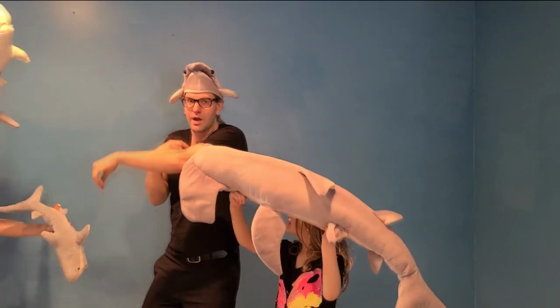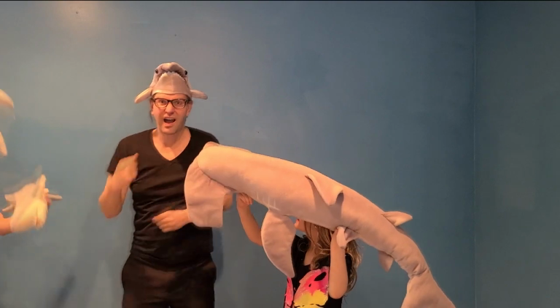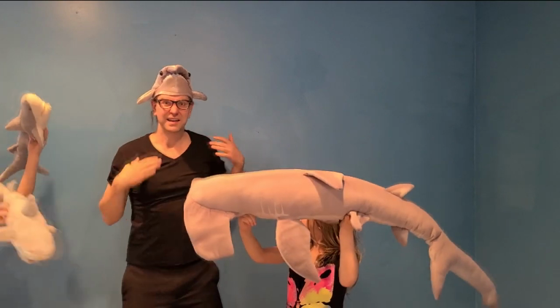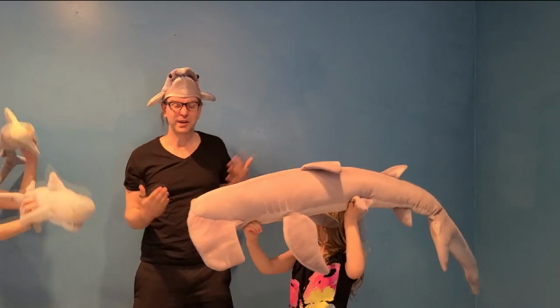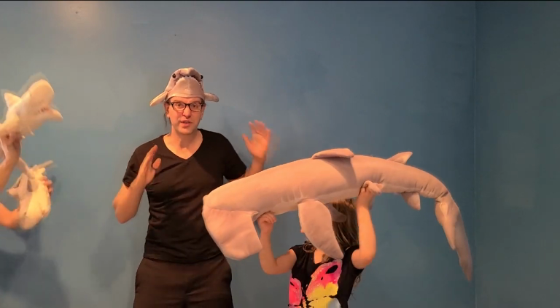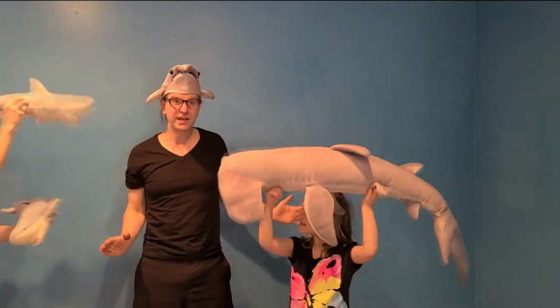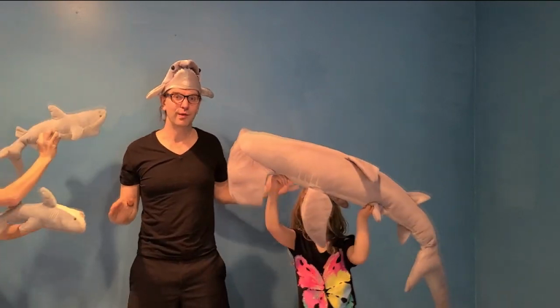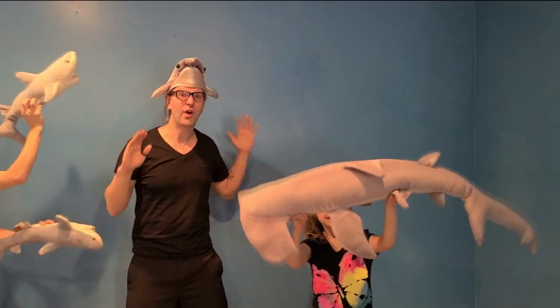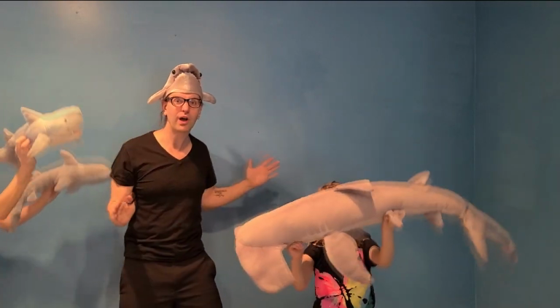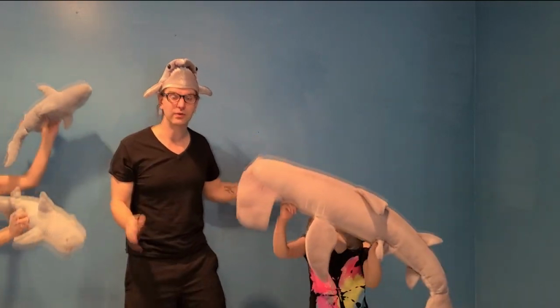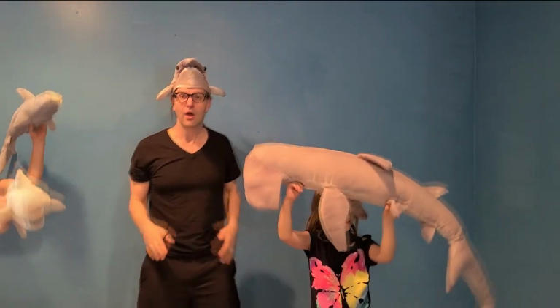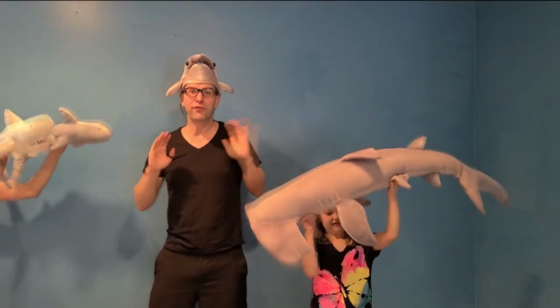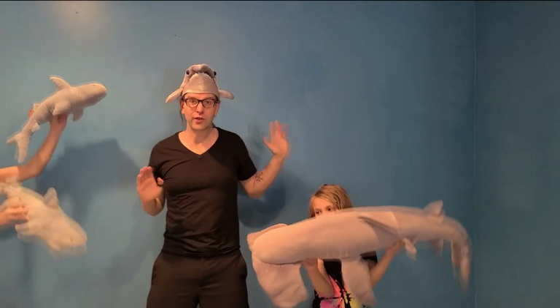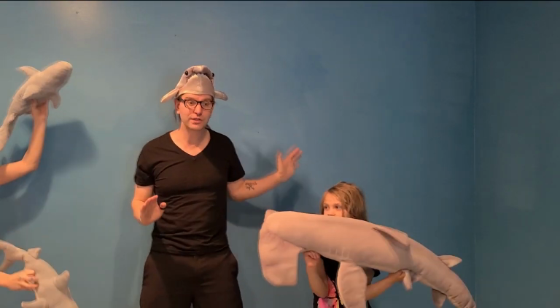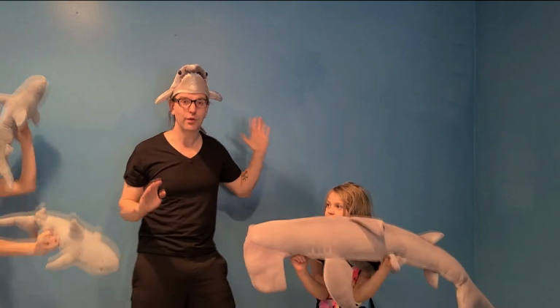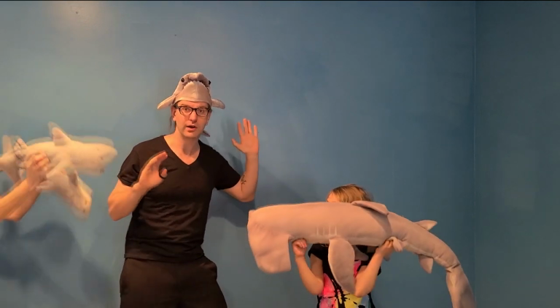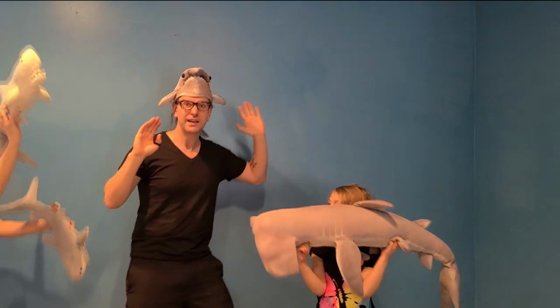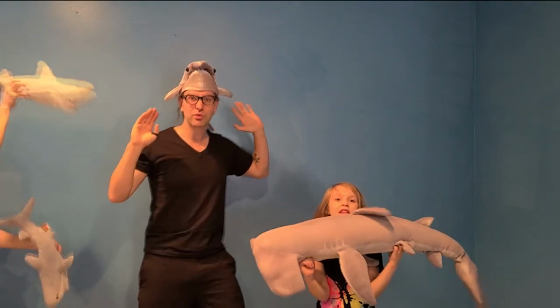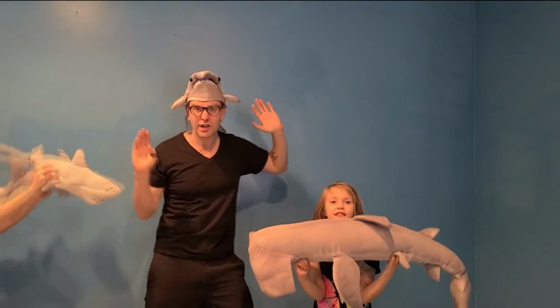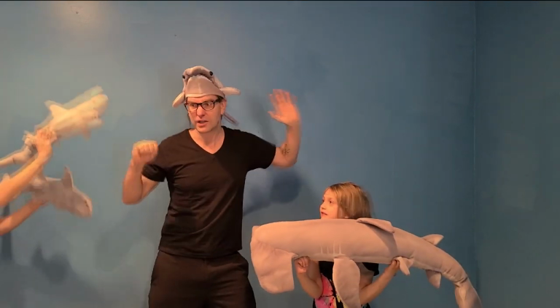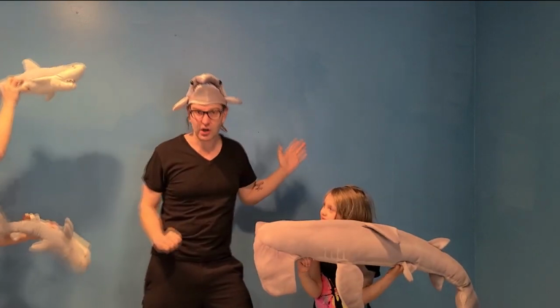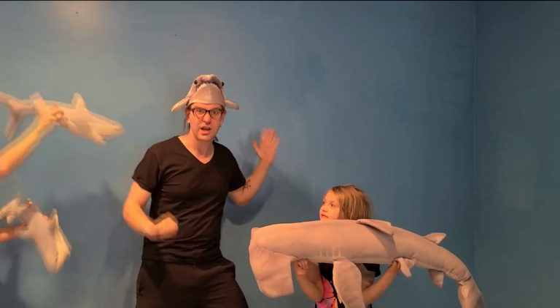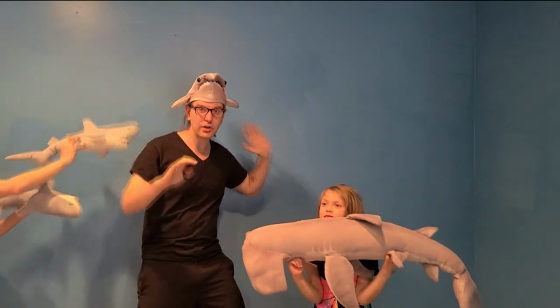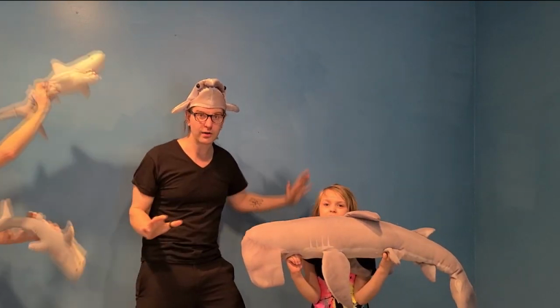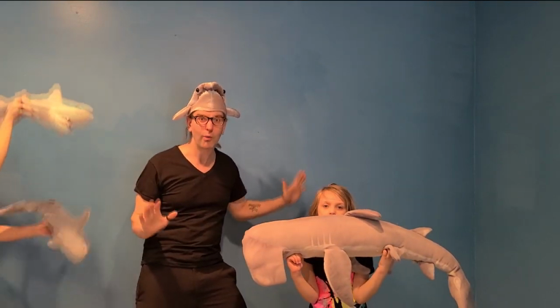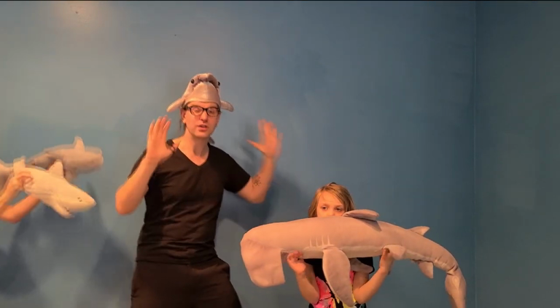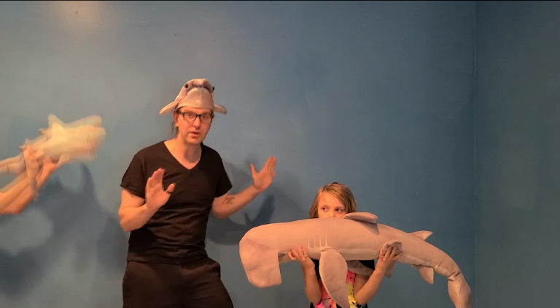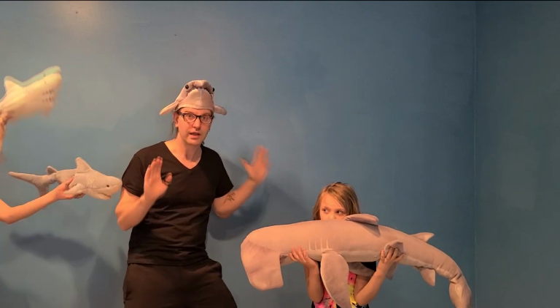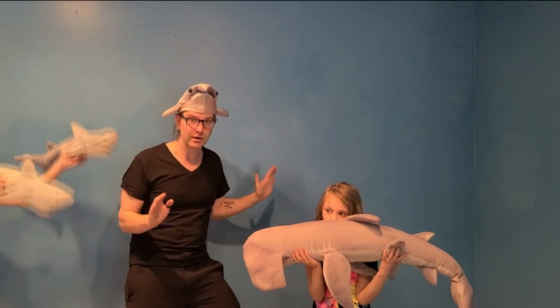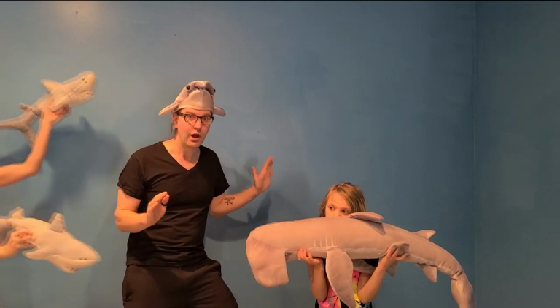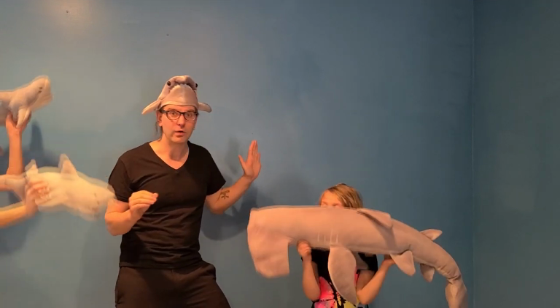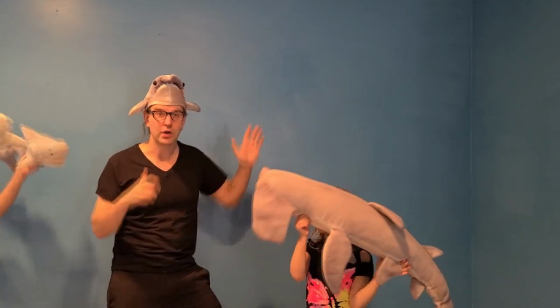Hi, it's Peter with the Education Department at the Omaha Zoo. We flooded the home studio with water and I'm surrounded by sharks underwater at home so that you can learn about sharks.